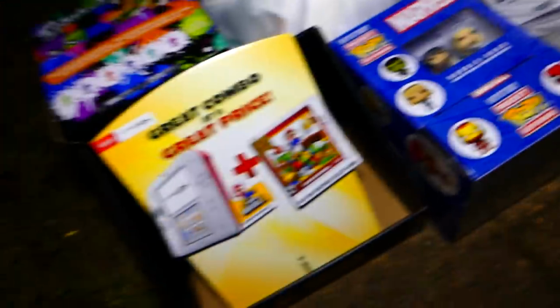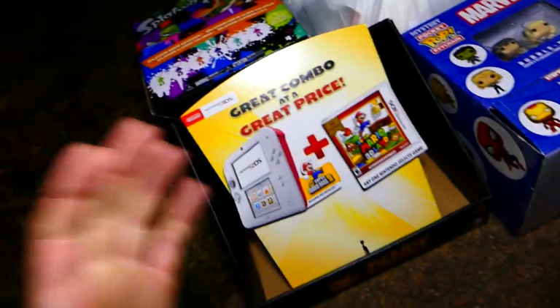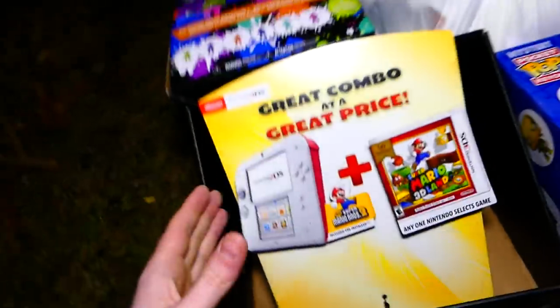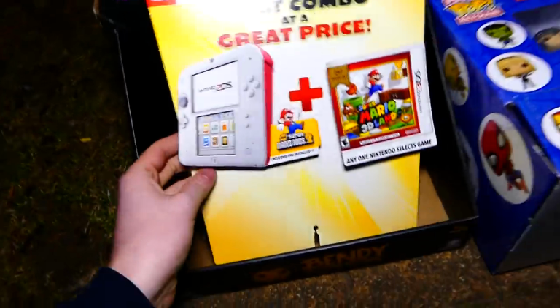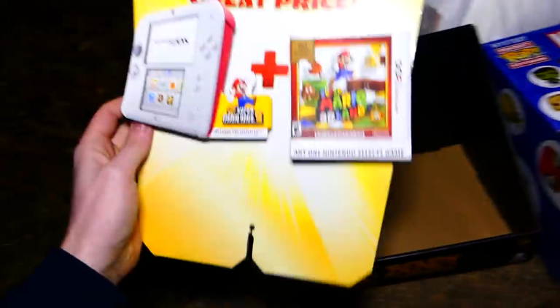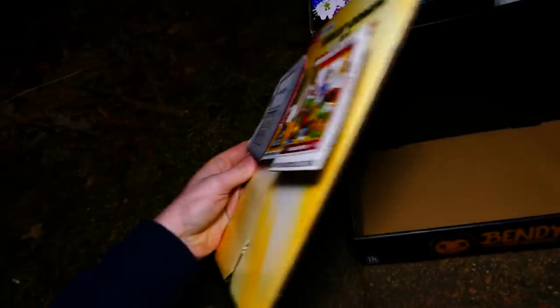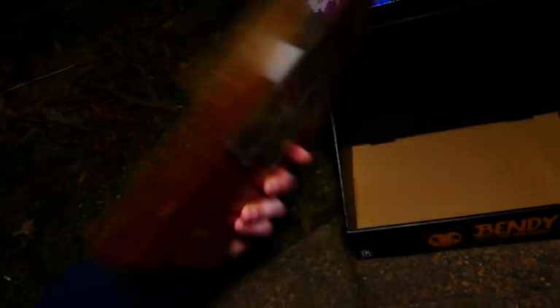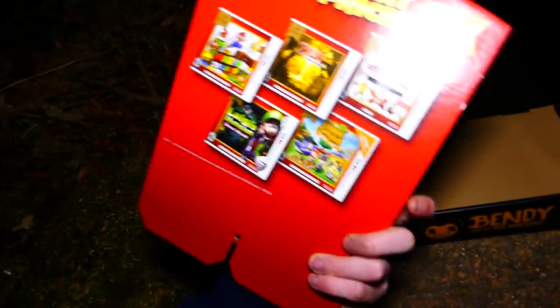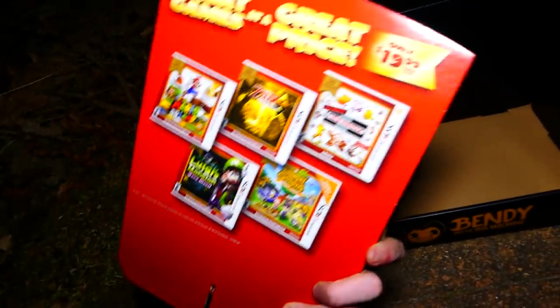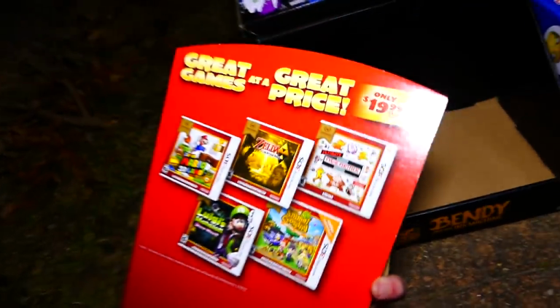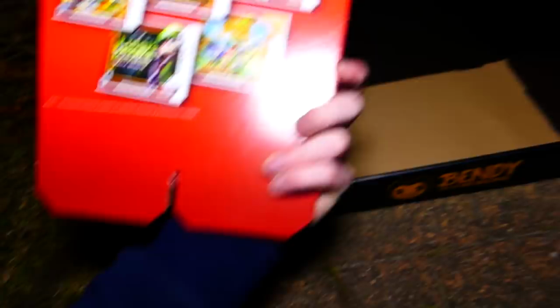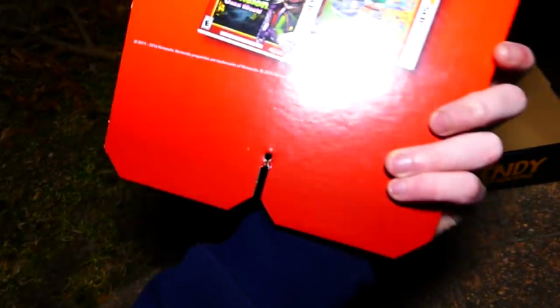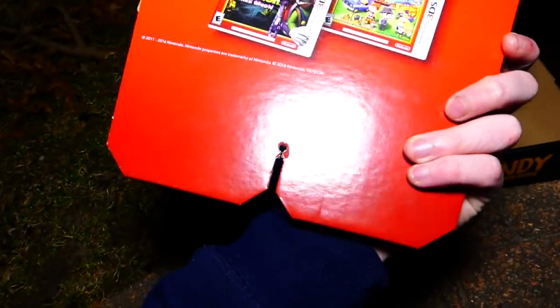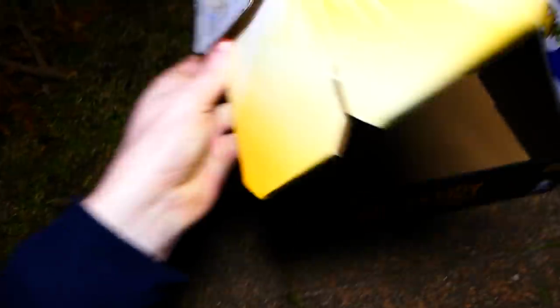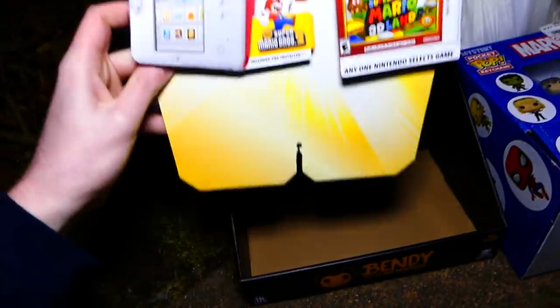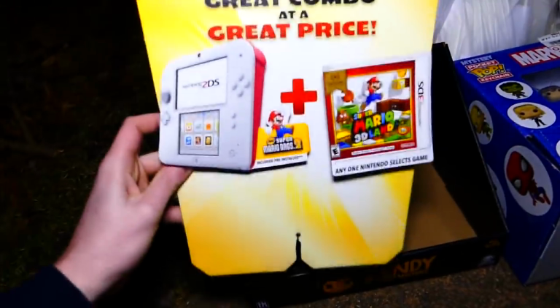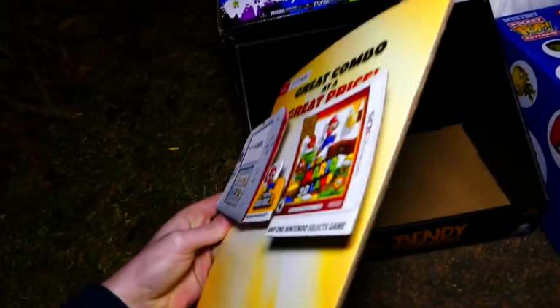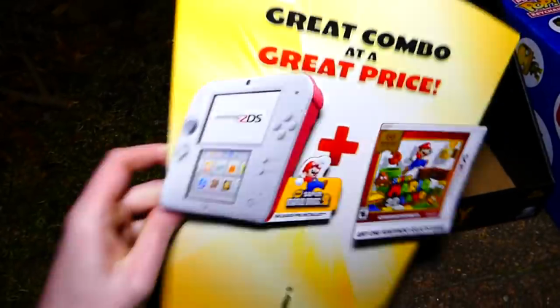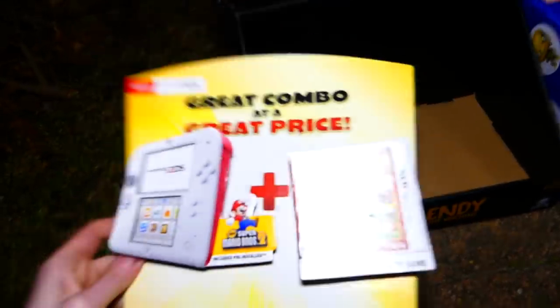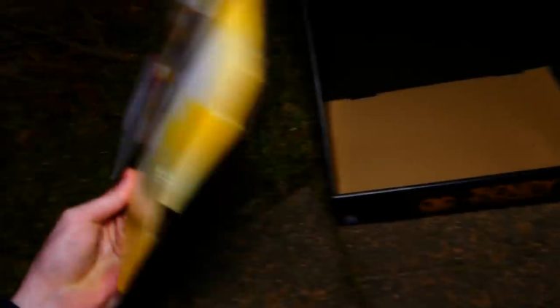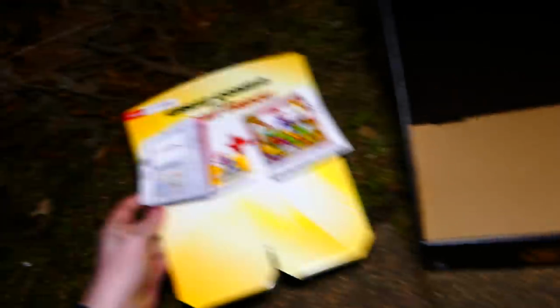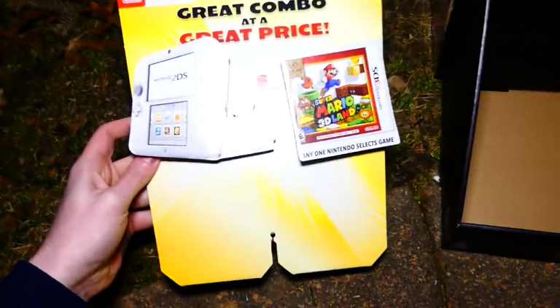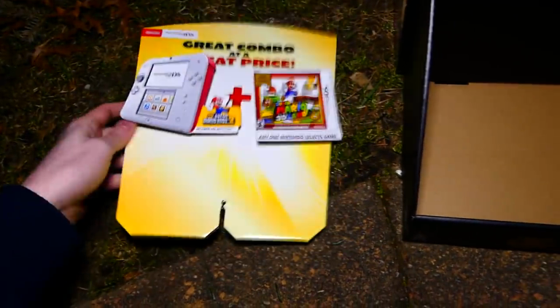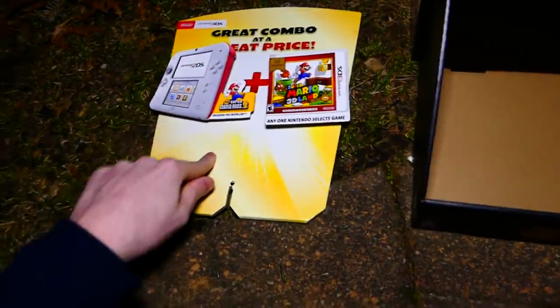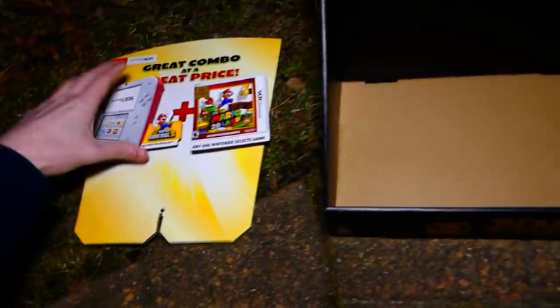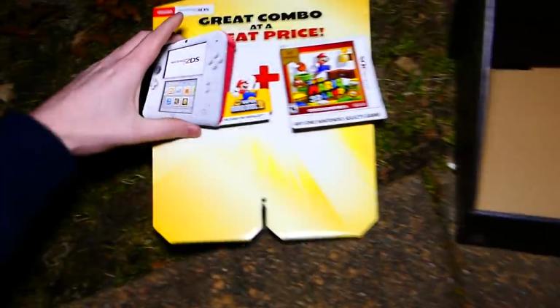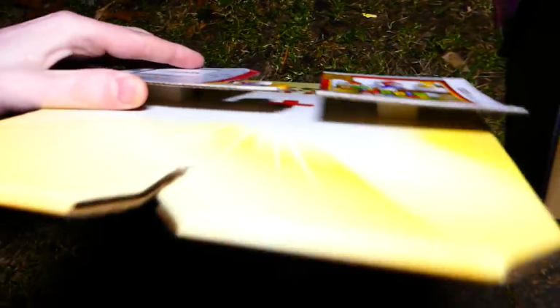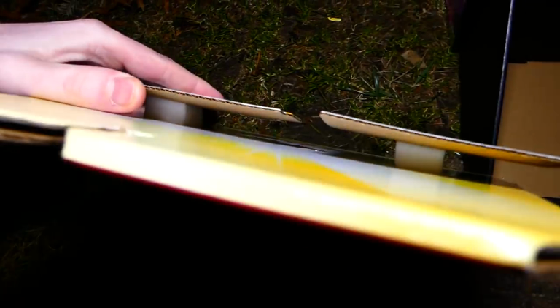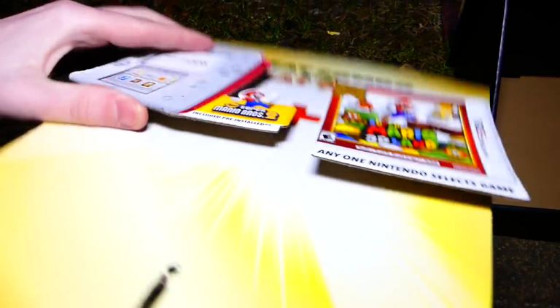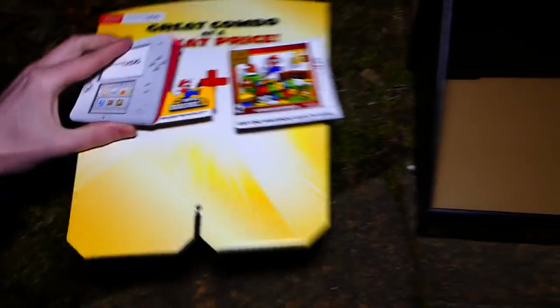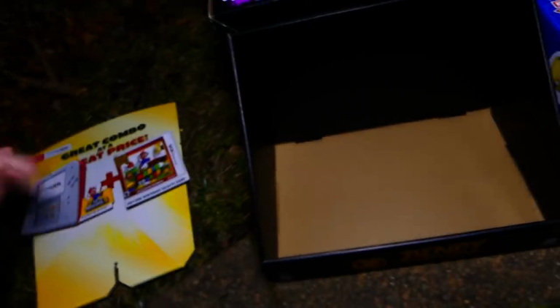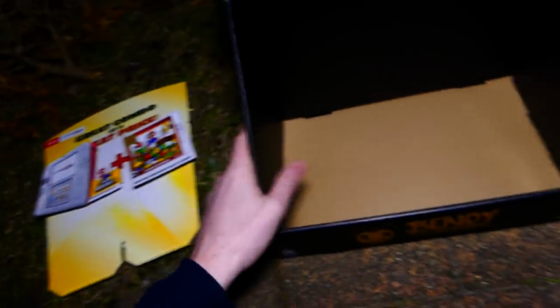First things first, there is this promotional thing for a 2DS. It's got a slit in the bottom, so I think it would have went on something. I couldn't find the rest of it, but it's still really freaking cool because the 2DS pops out. That is awesome.